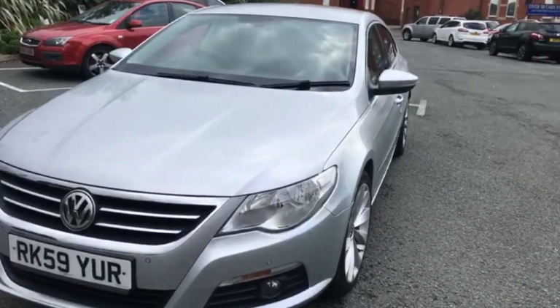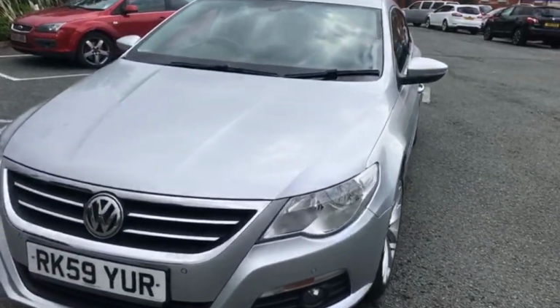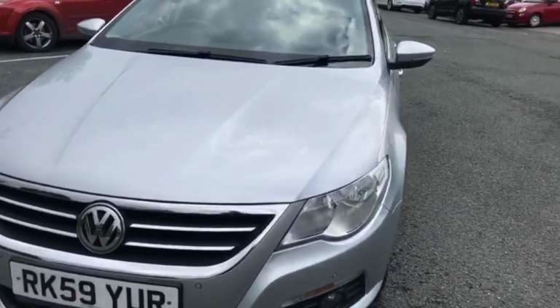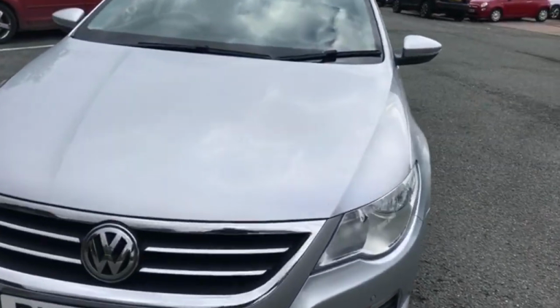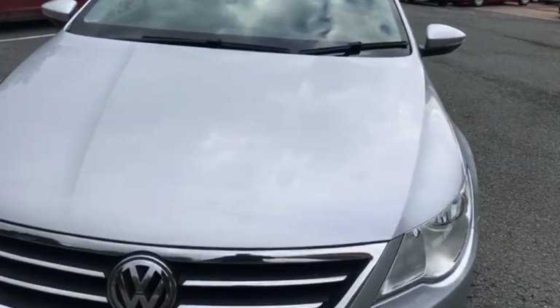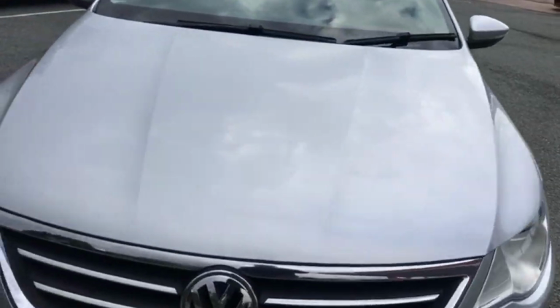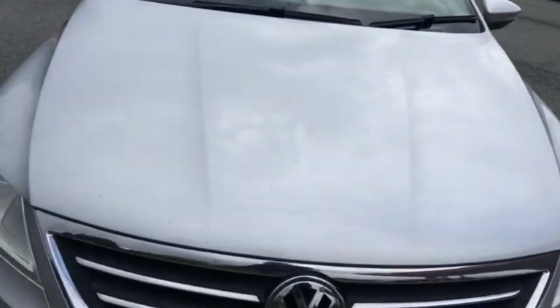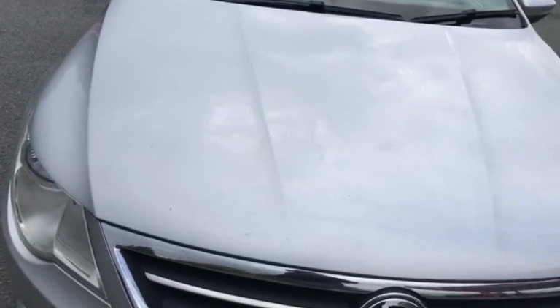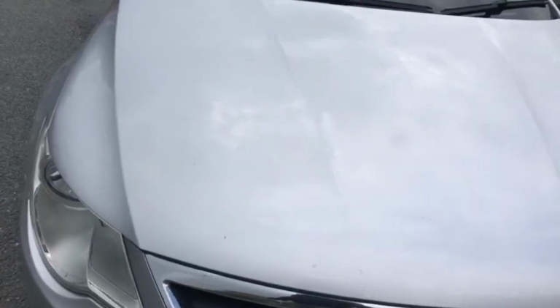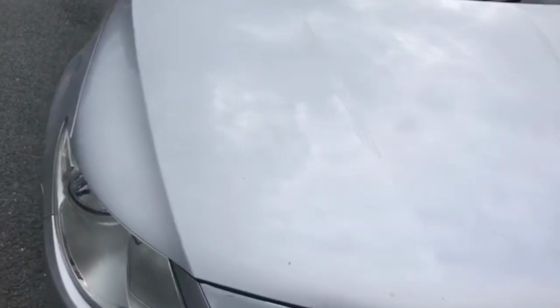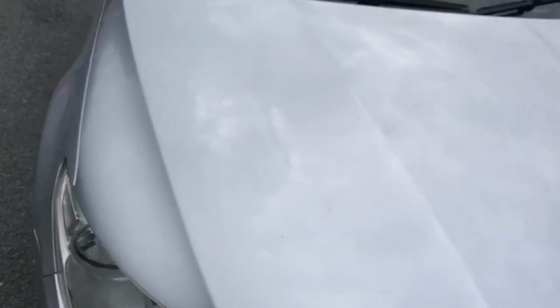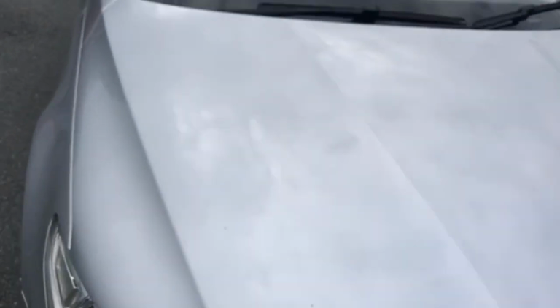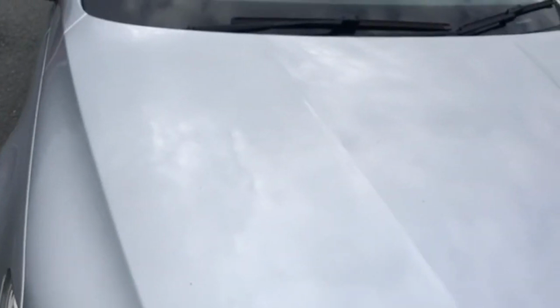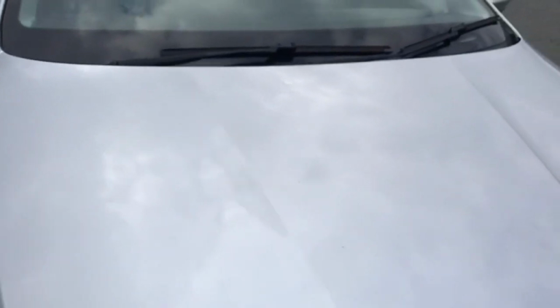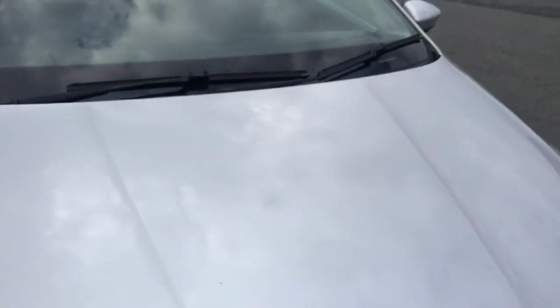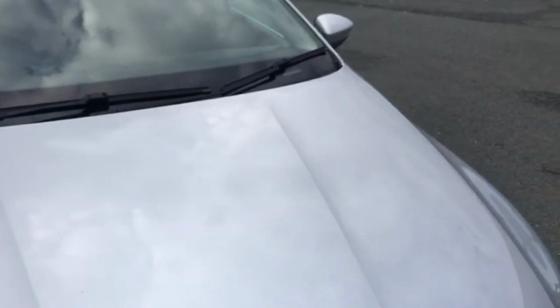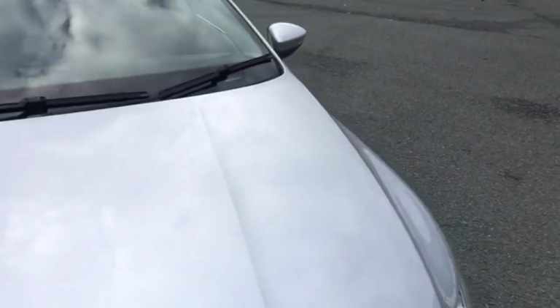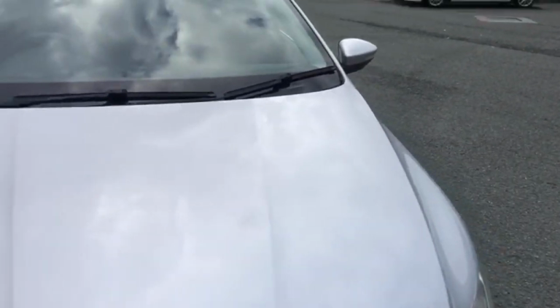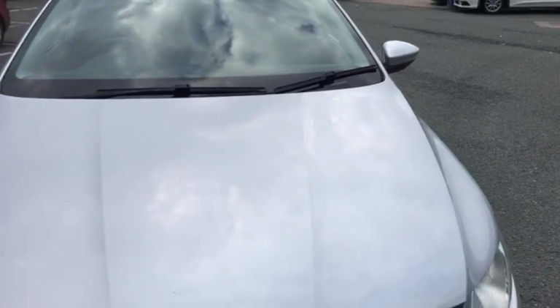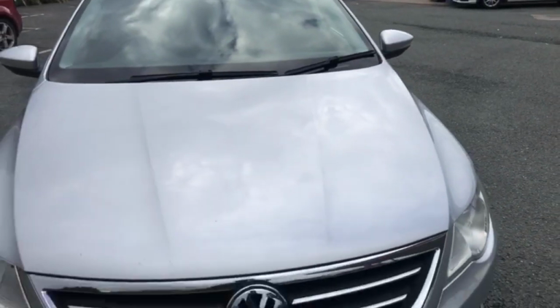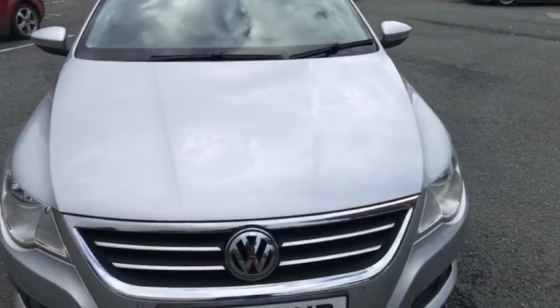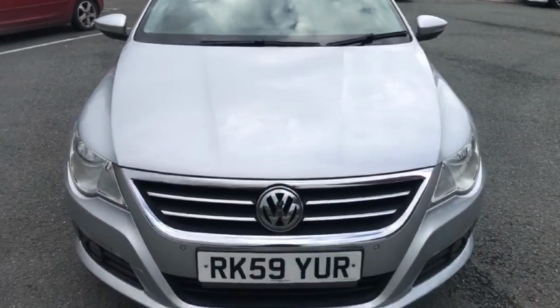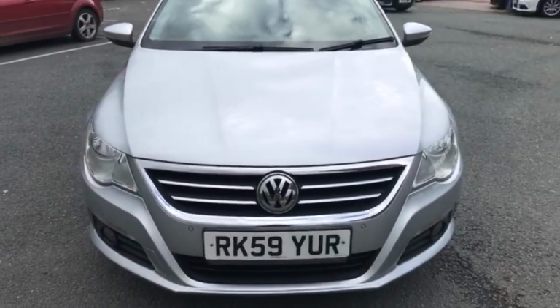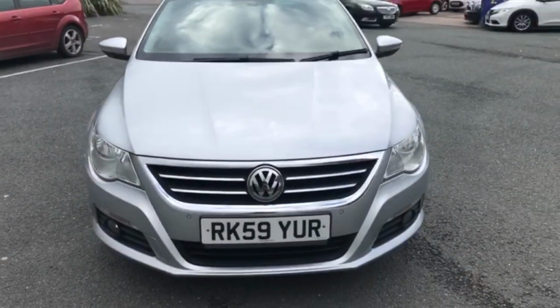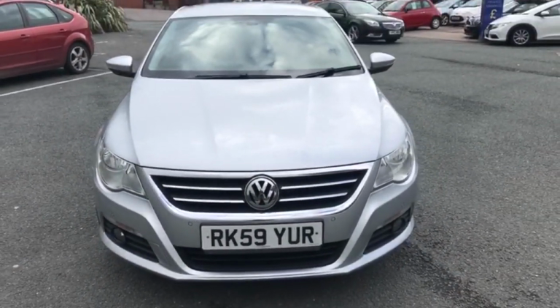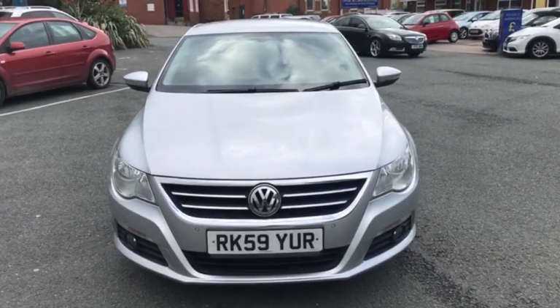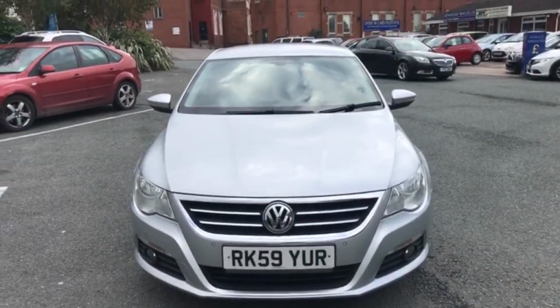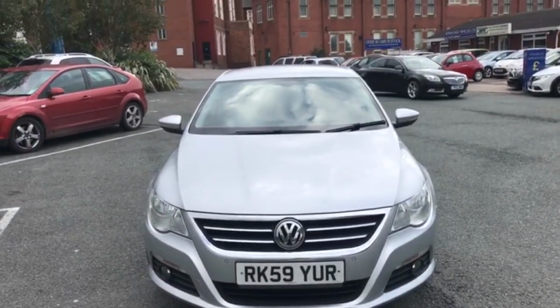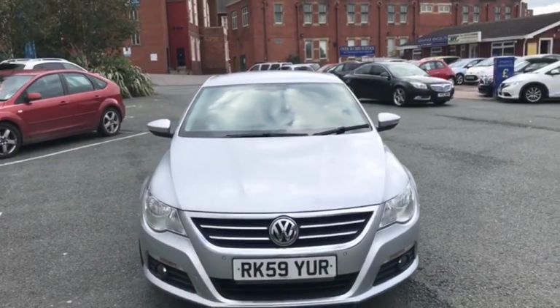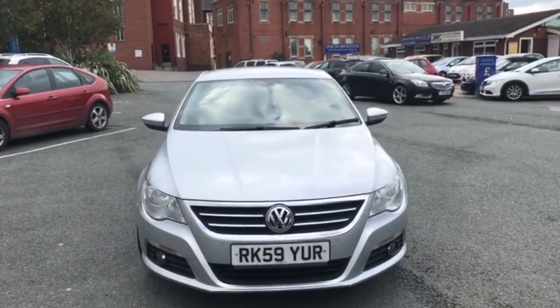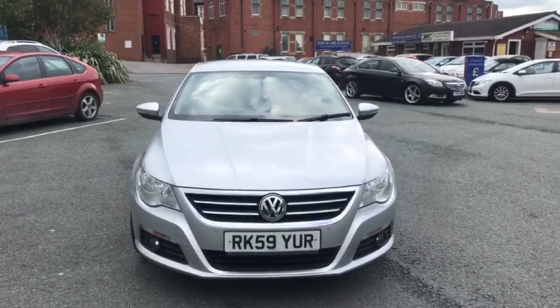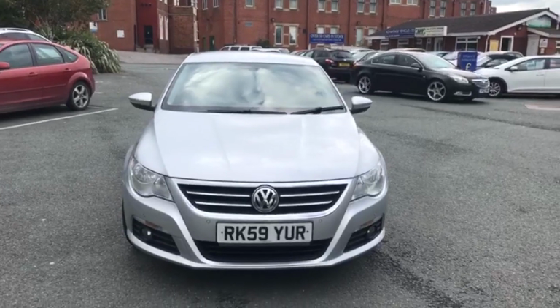Going on to the bonnet. That's the 59 Volkswagen Passat CC.